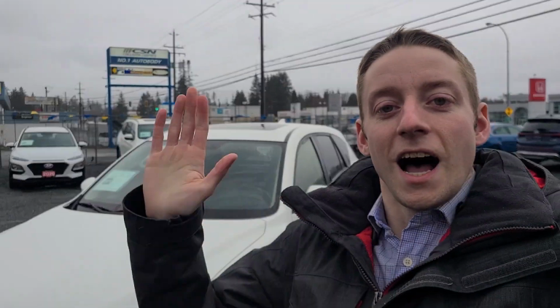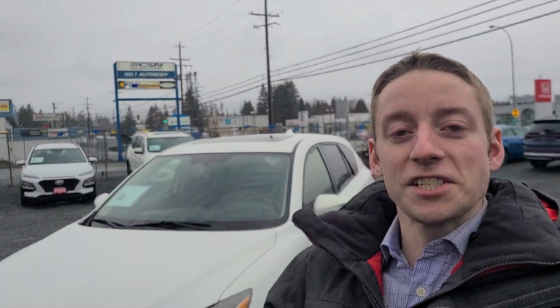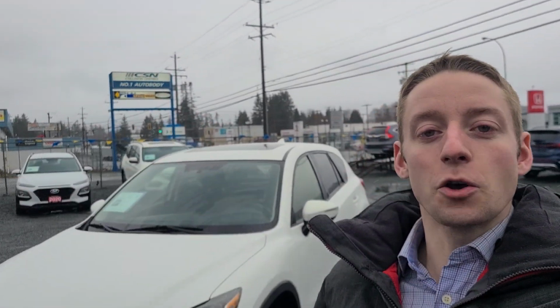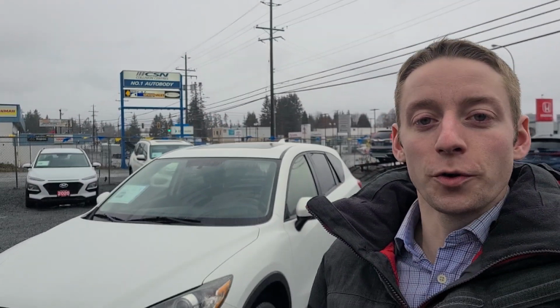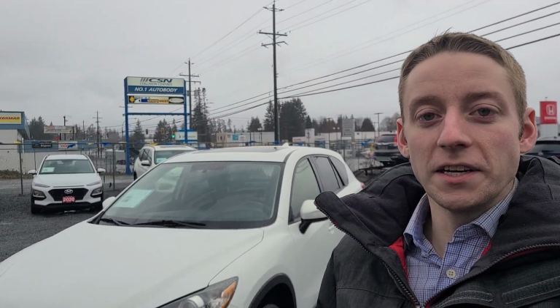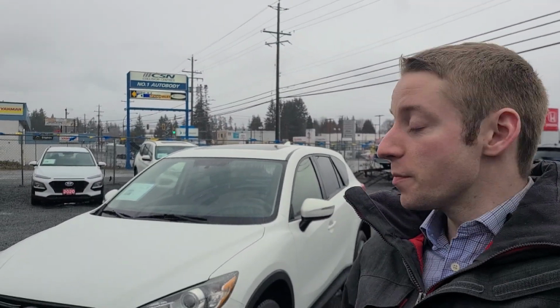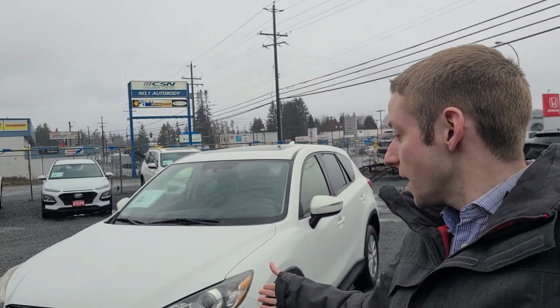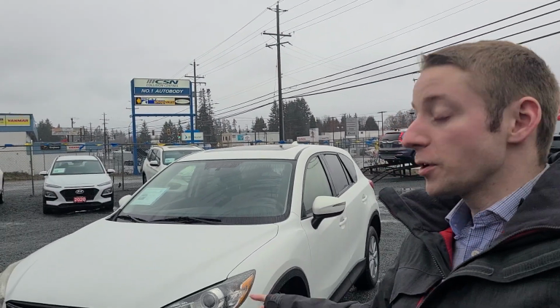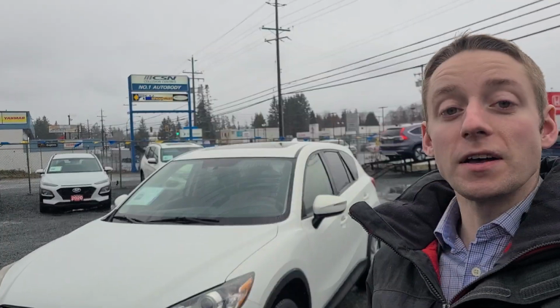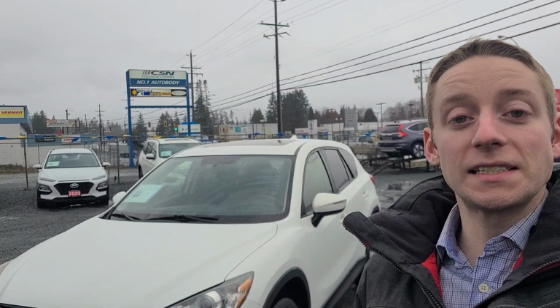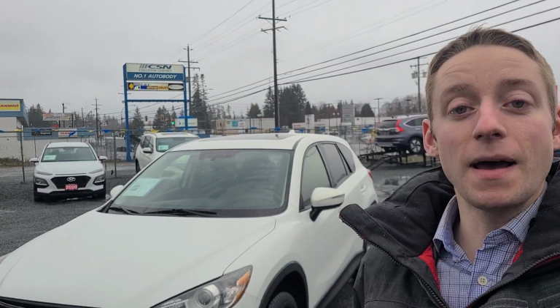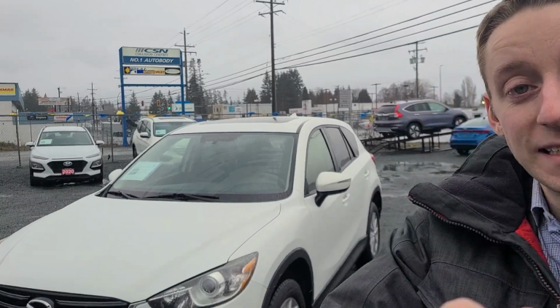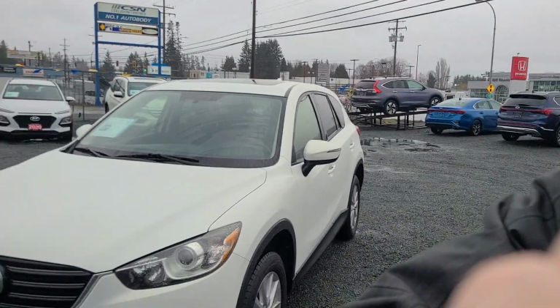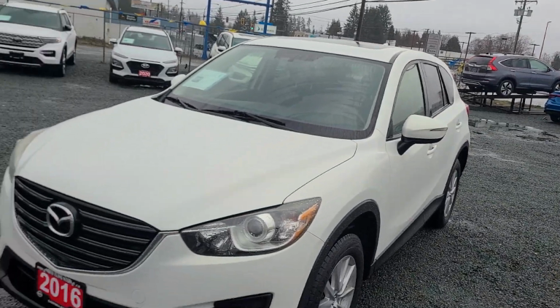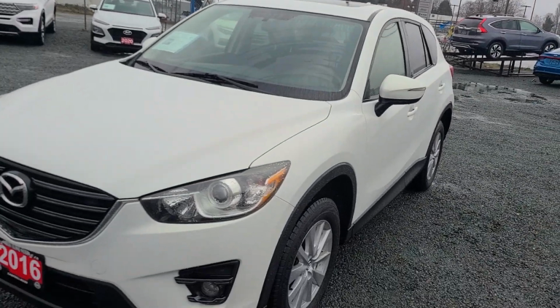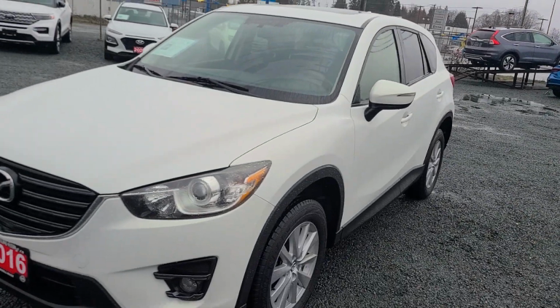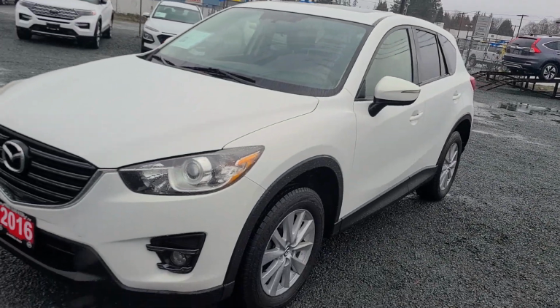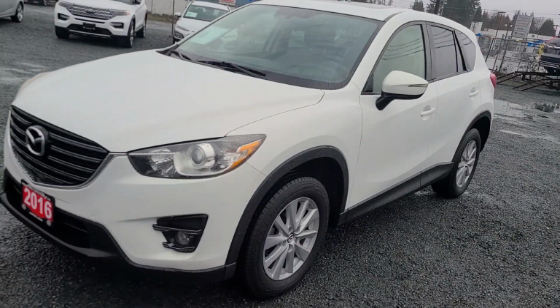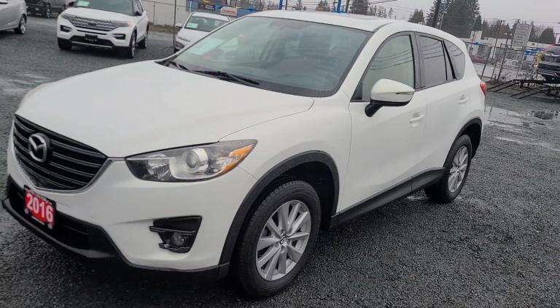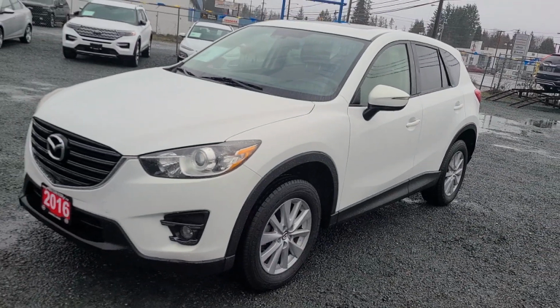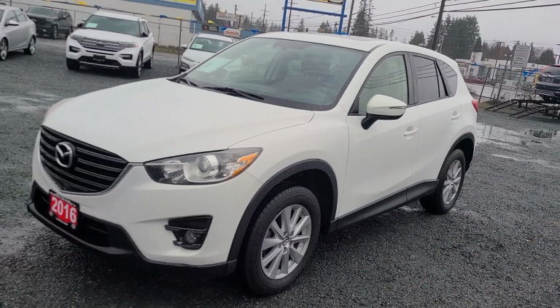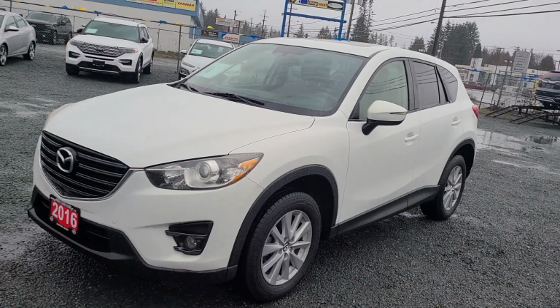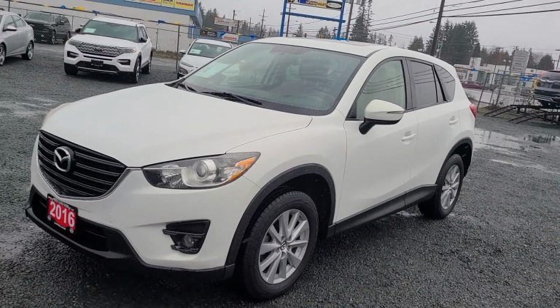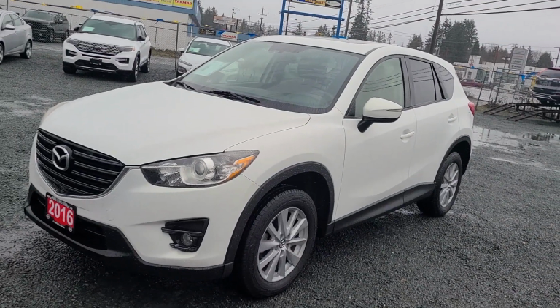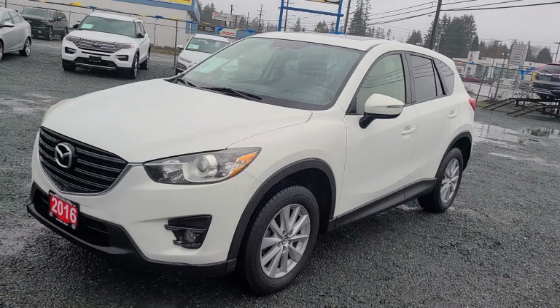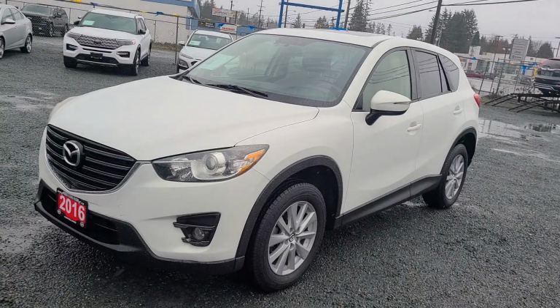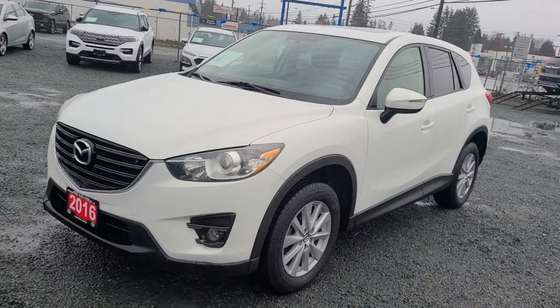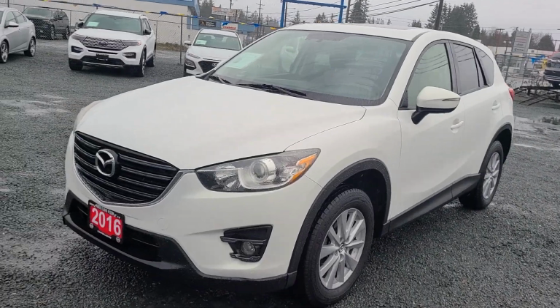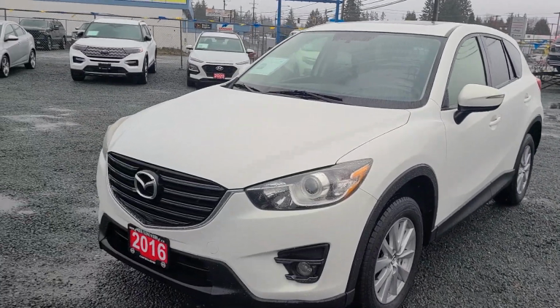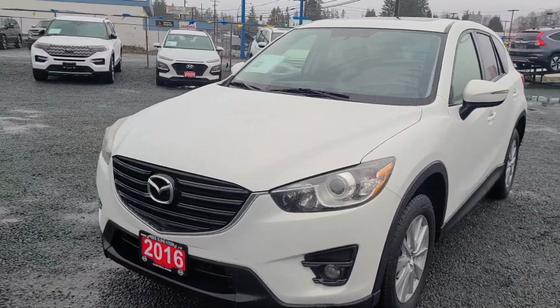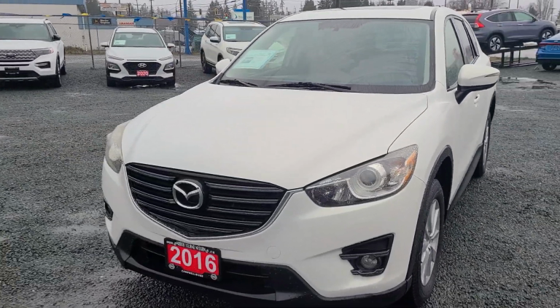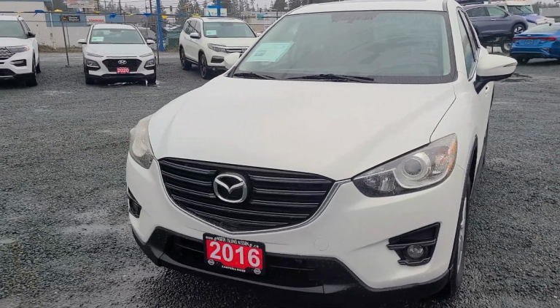Hi Jason, this is Colton with North Island Nissan, and behind me I have our 2016 Mazda CX-5. I want to do a walk around on this and show you the condition and the features that it comes with. I'll go all the way around the vehicle, showing off as much as it has.